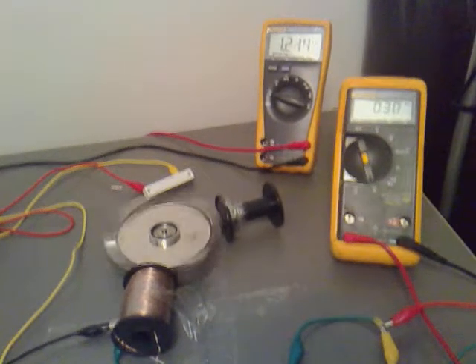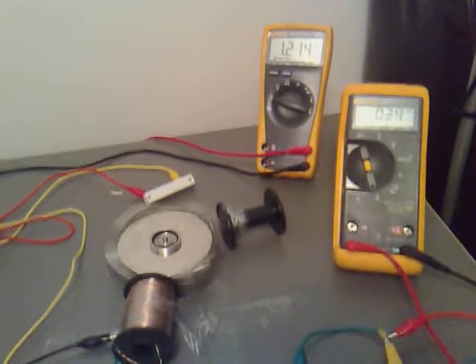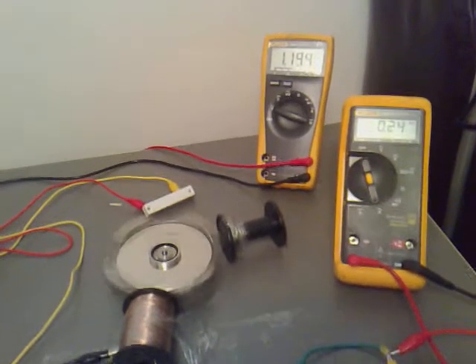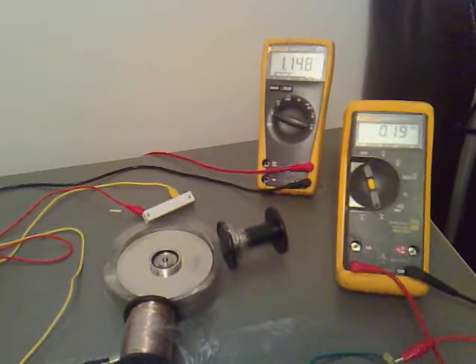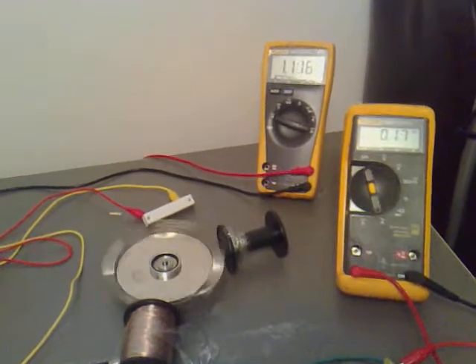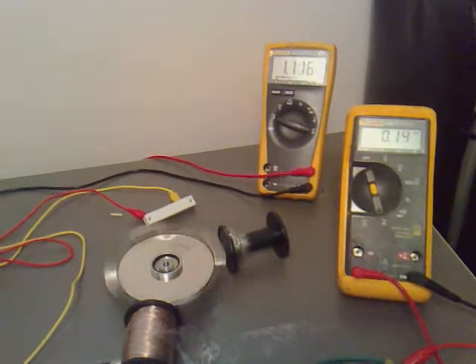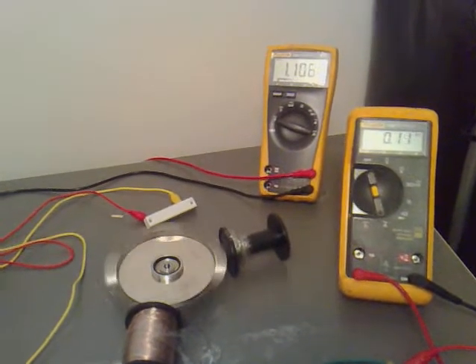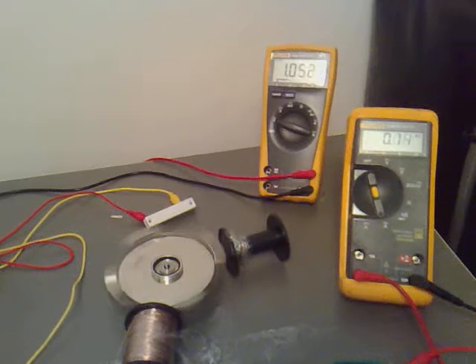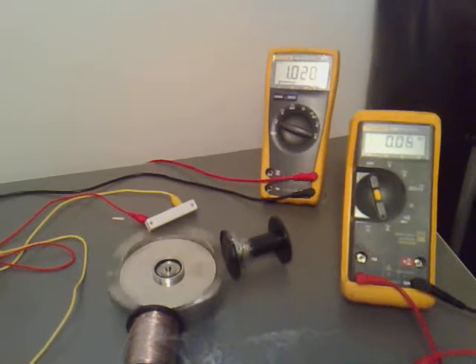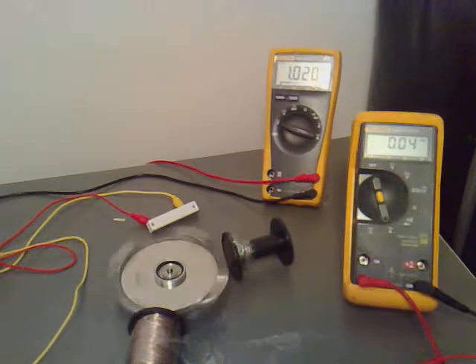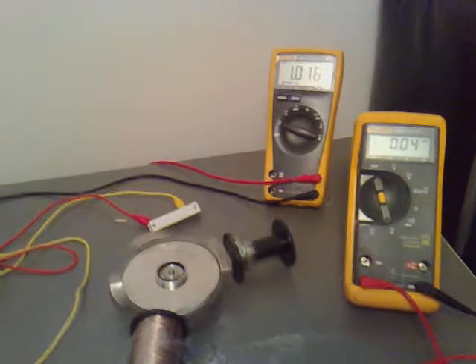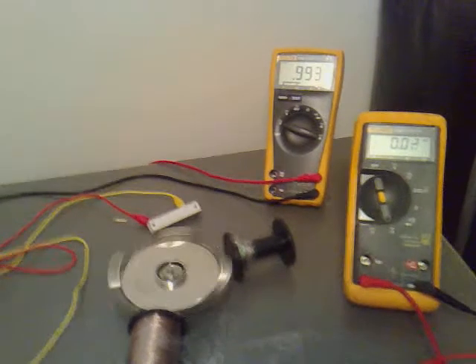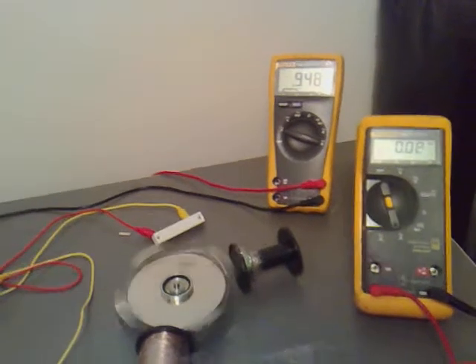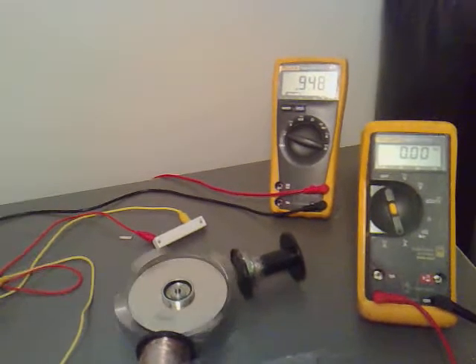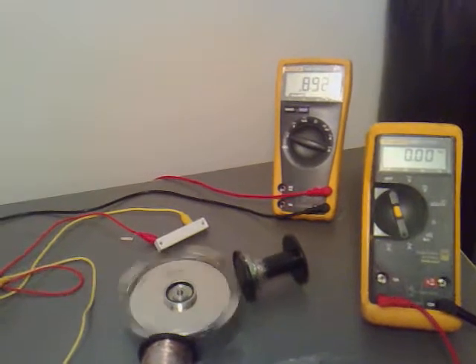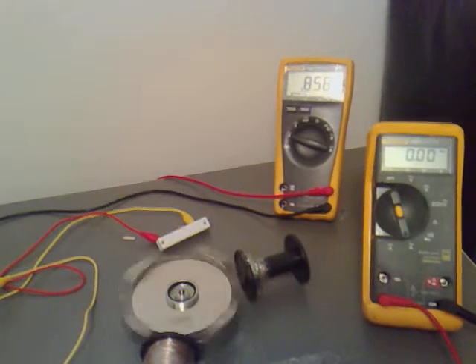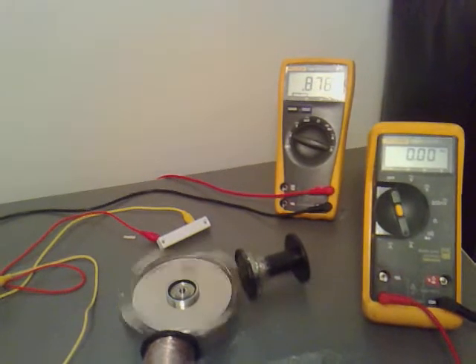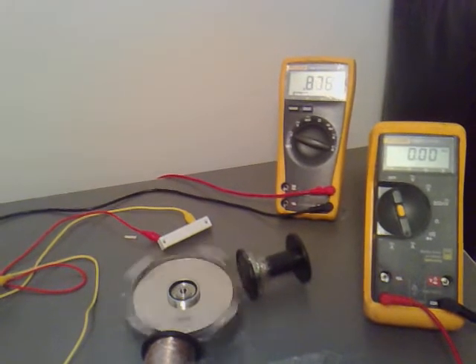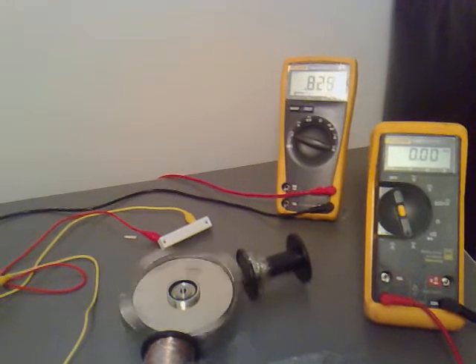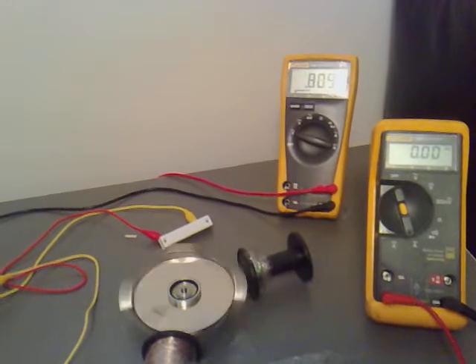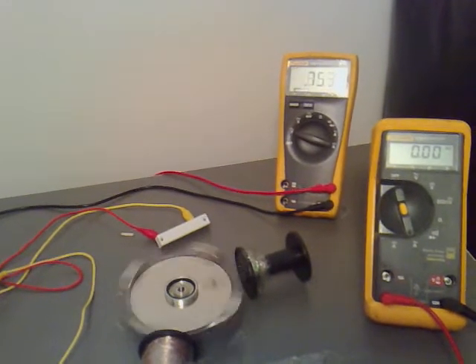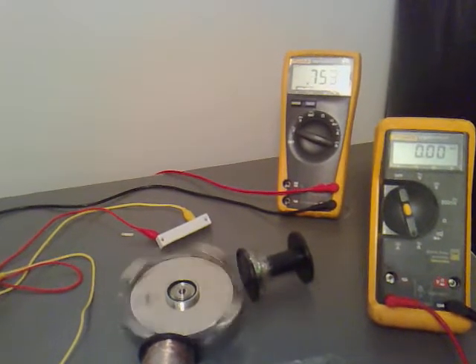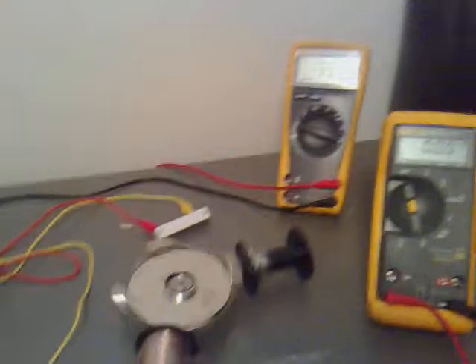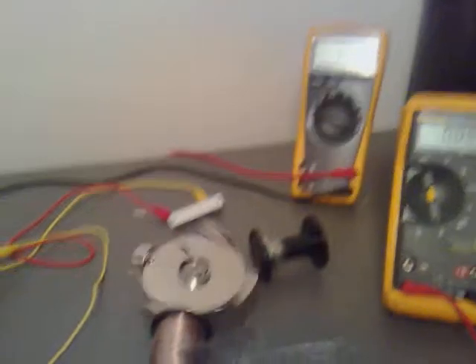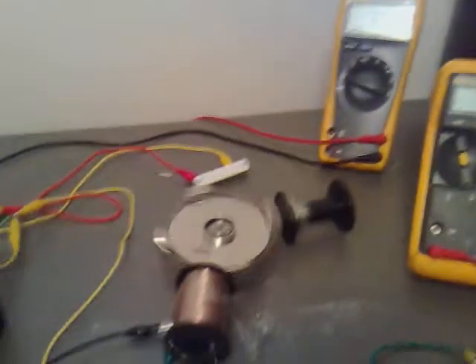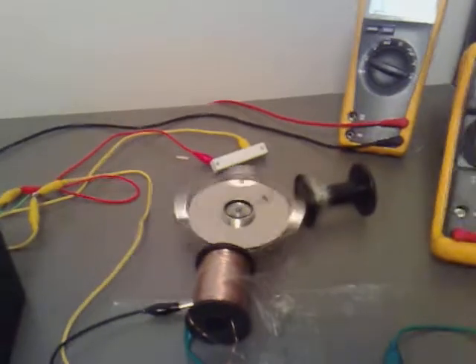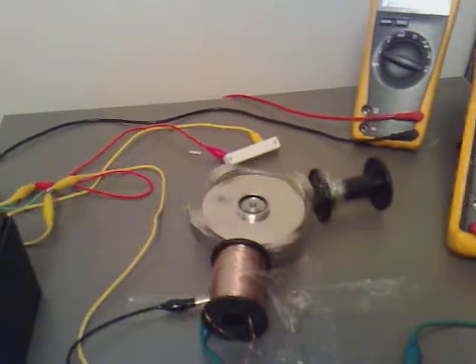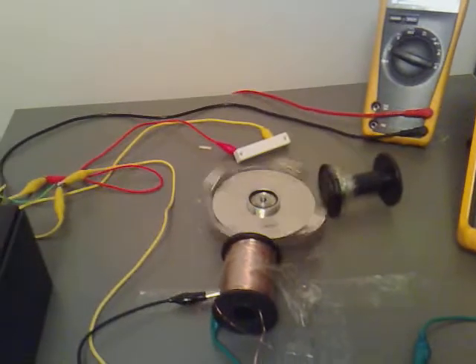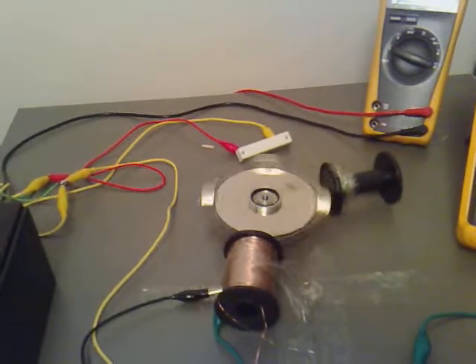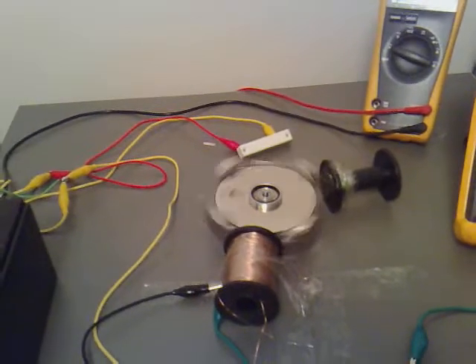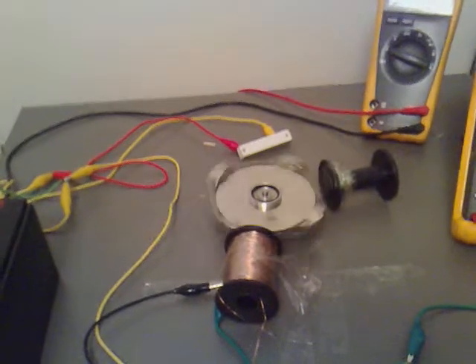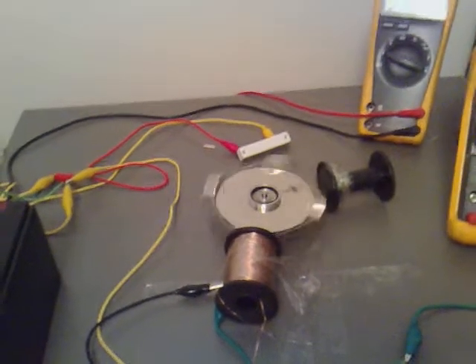And it's slowly going down further. The amps have gone completely now. It's almost coming to a standstill.